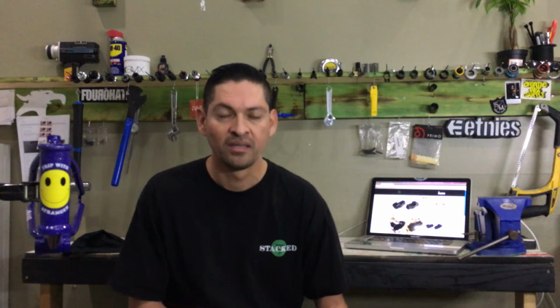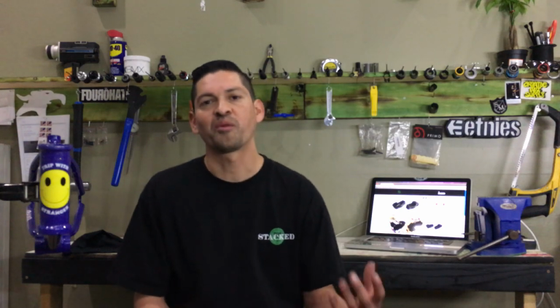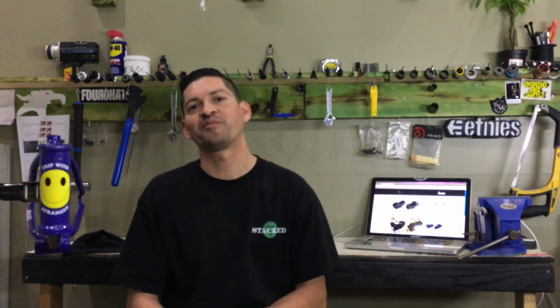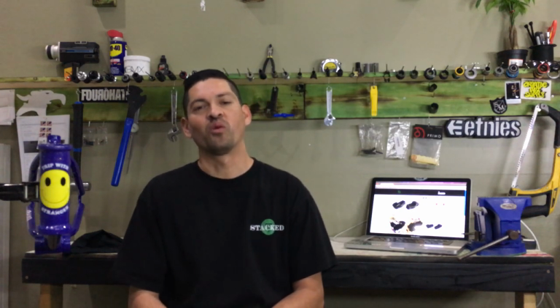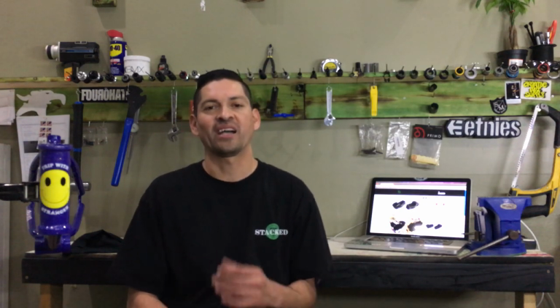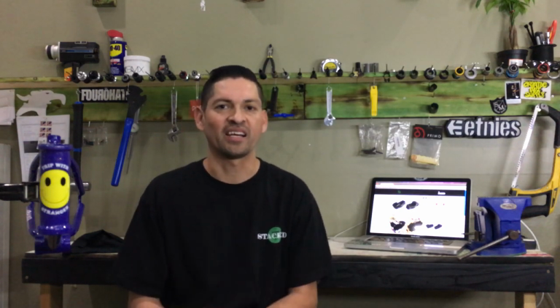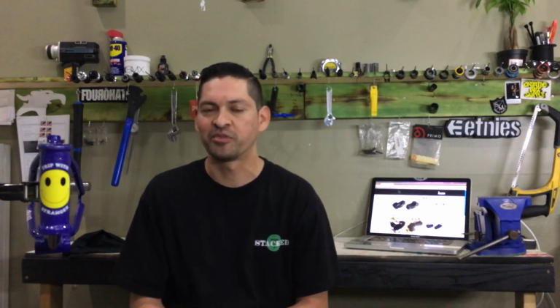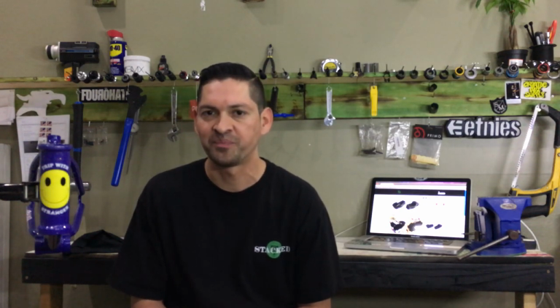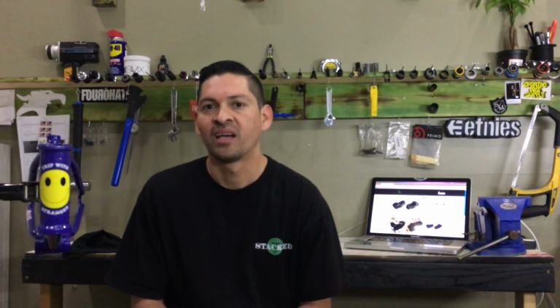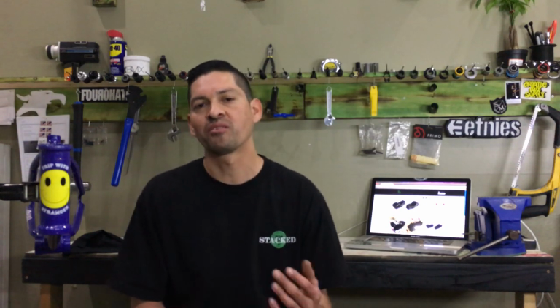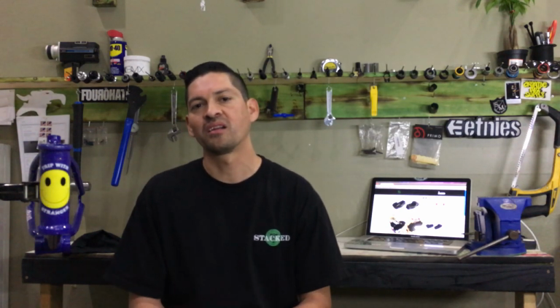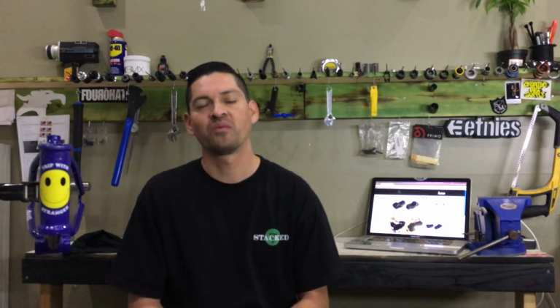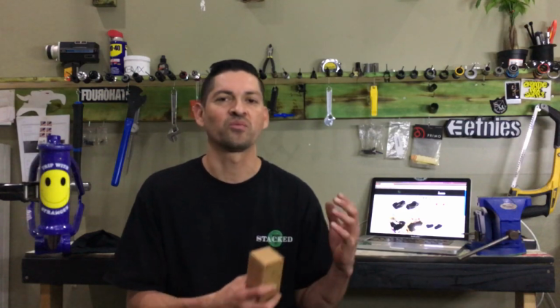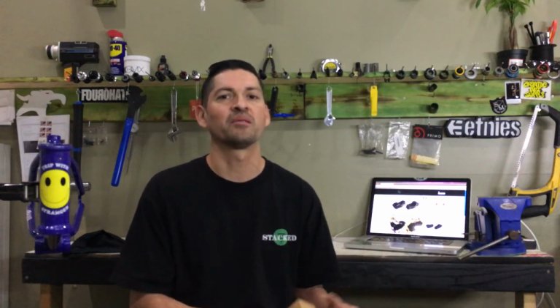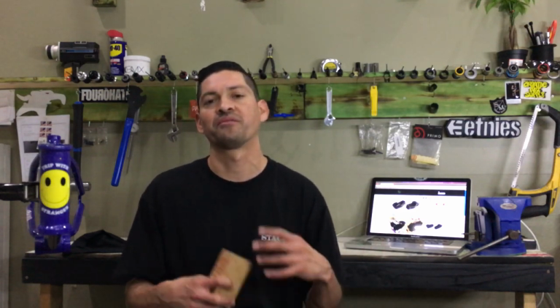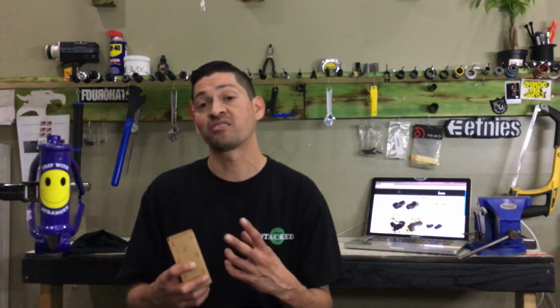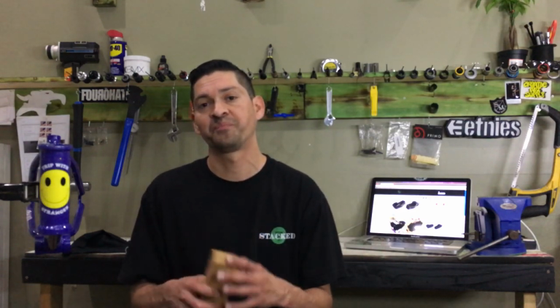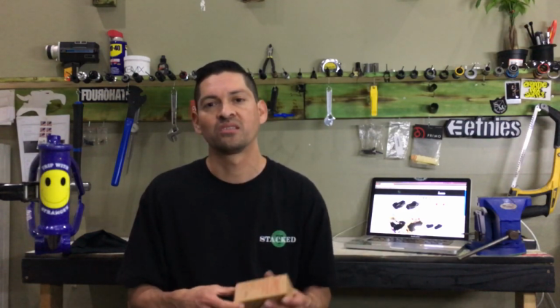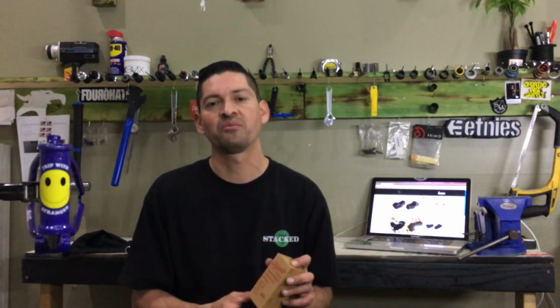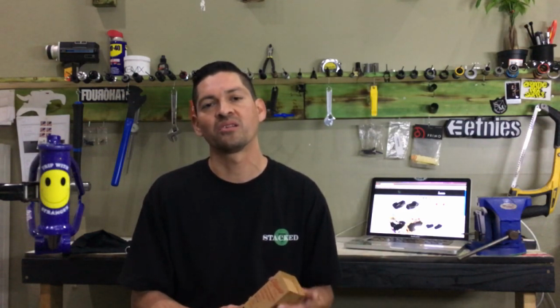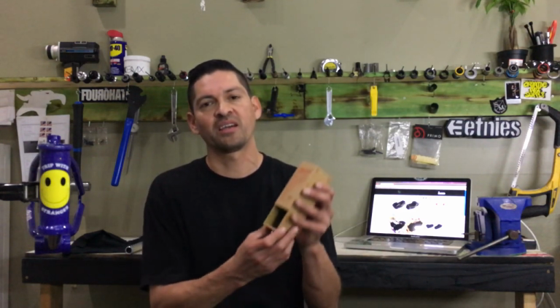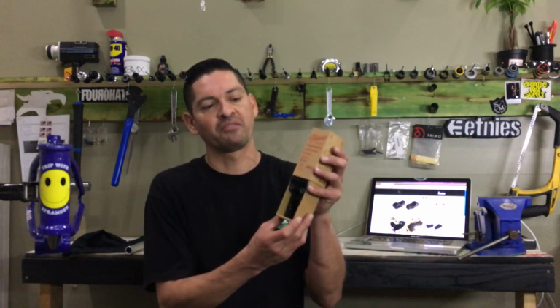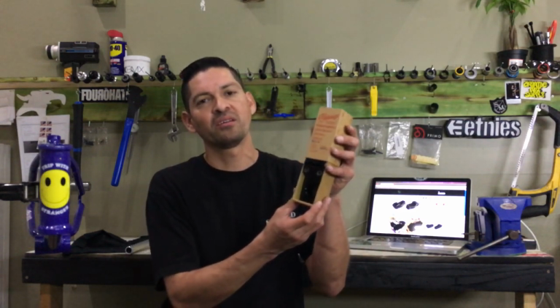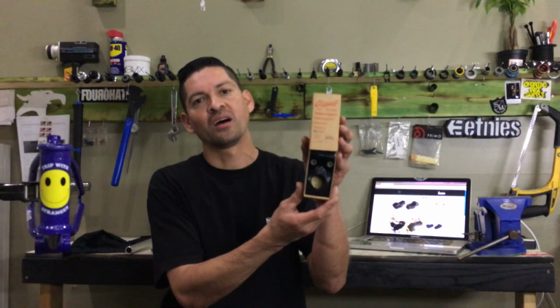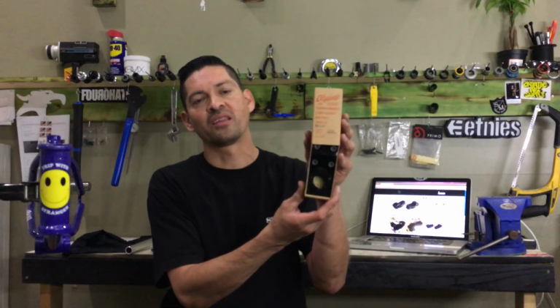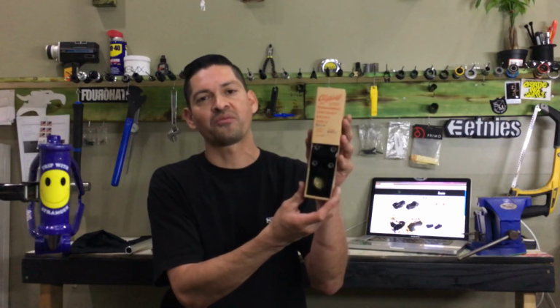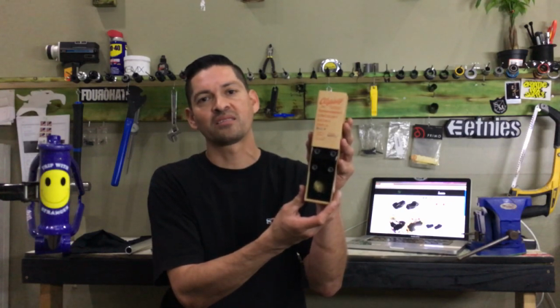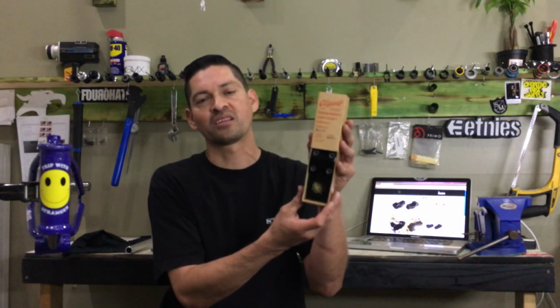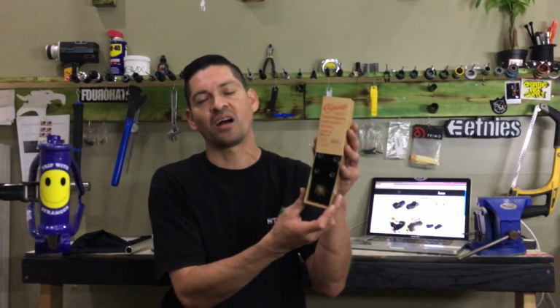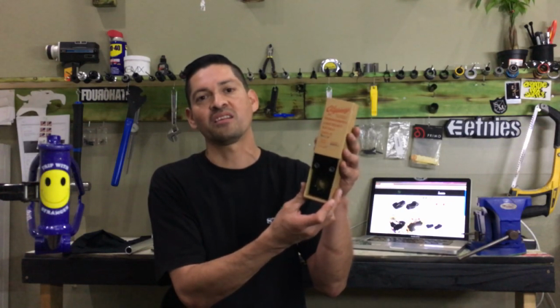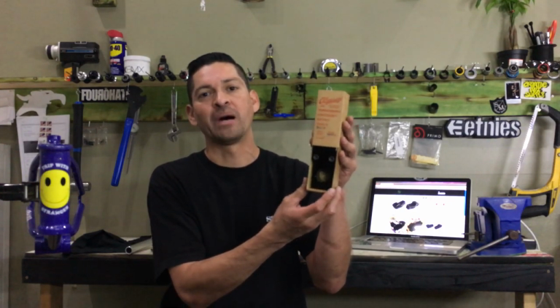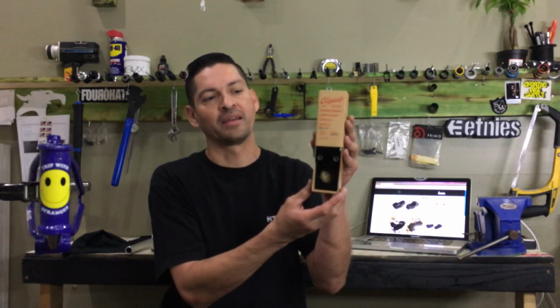What up everyone? Welcome back to Stacks YouTube channel. Have you ever wanted to know what makes one stem different from another stem? Today we're going to do an explain and review on the Aaron Ross Signature Odyssey Boss Stem.